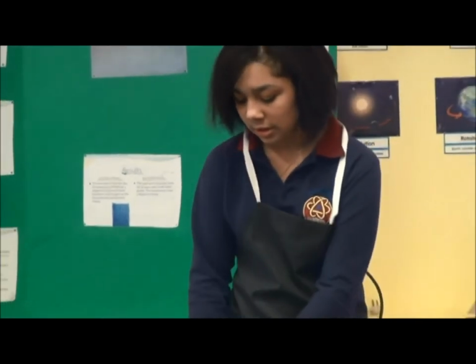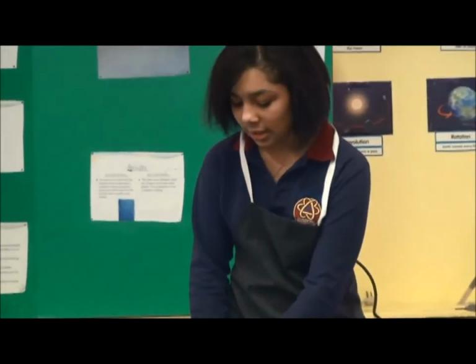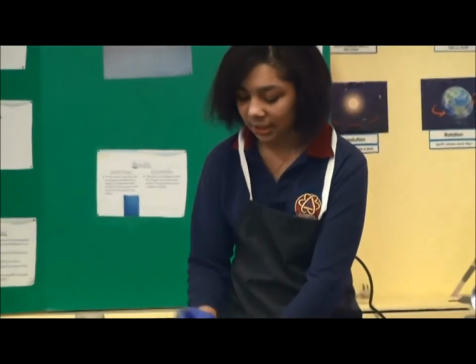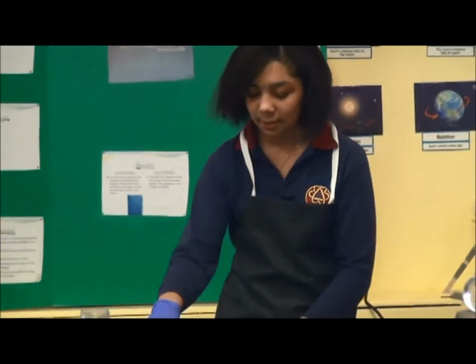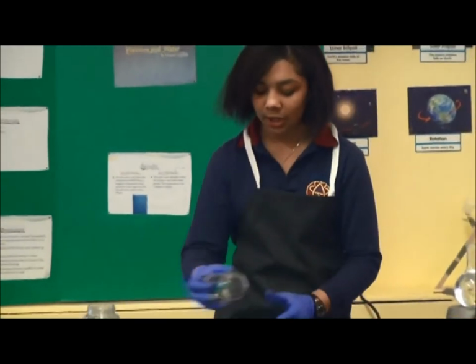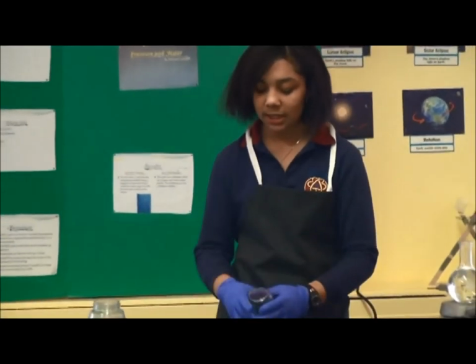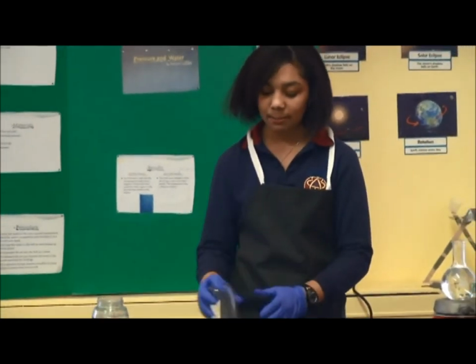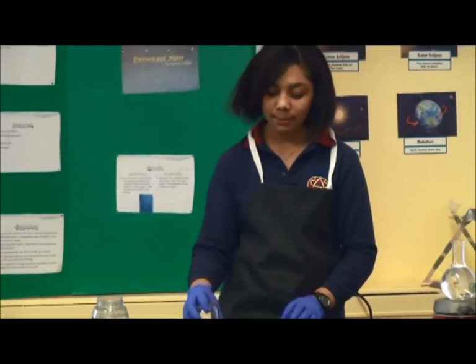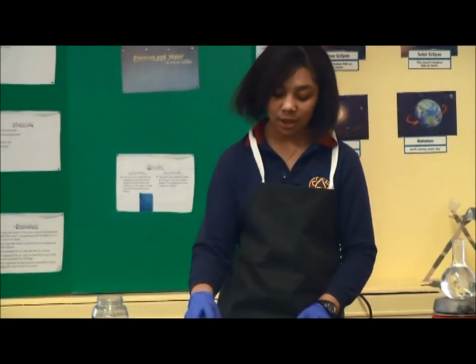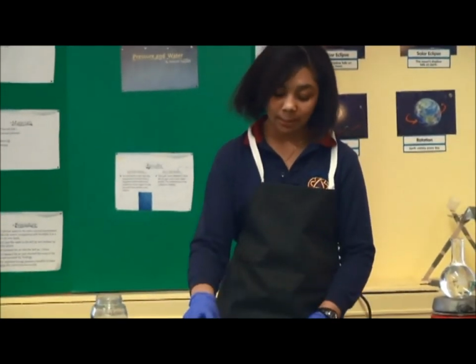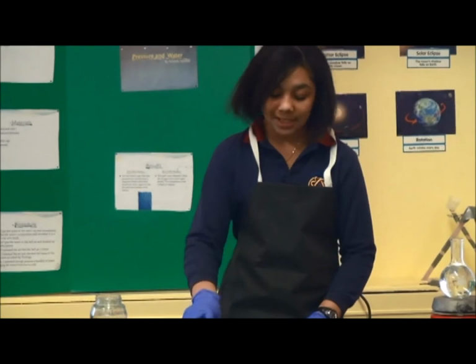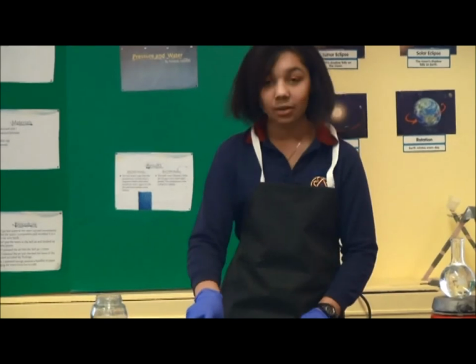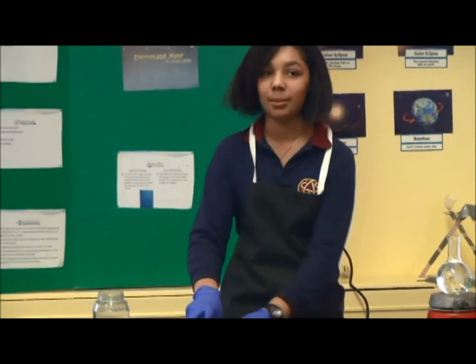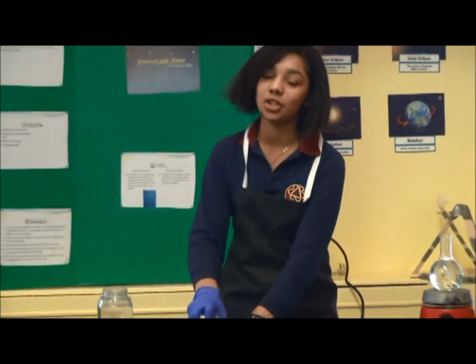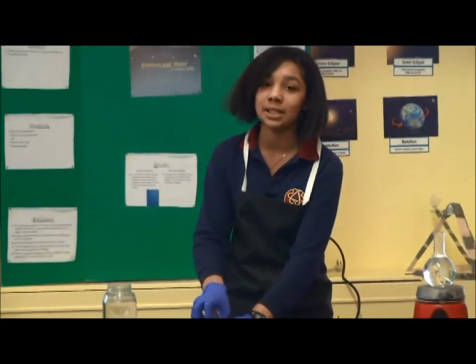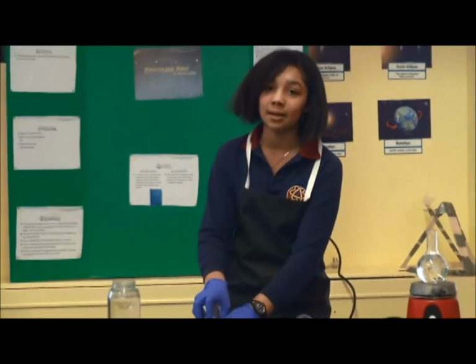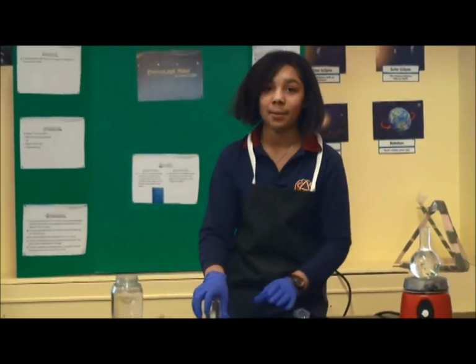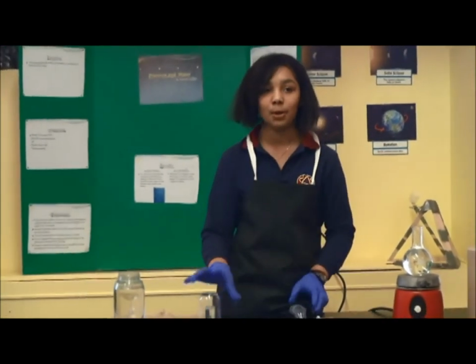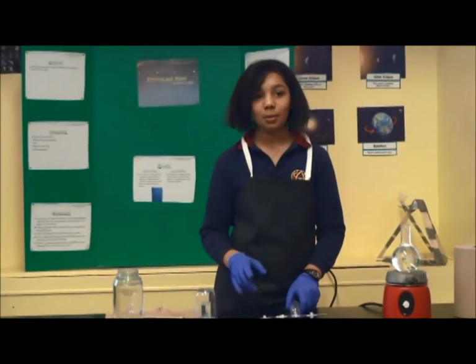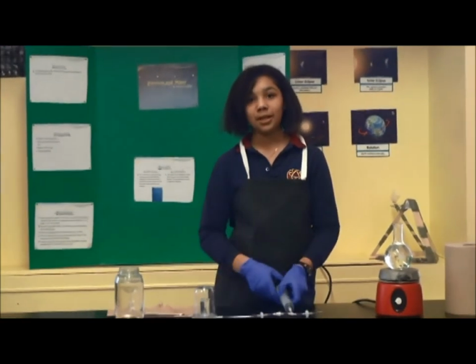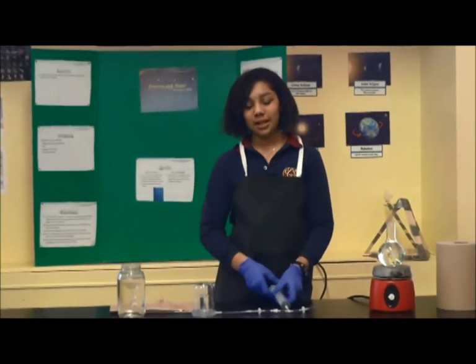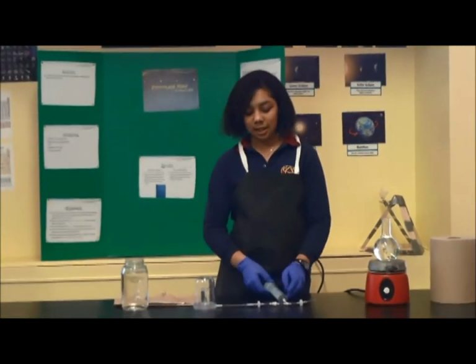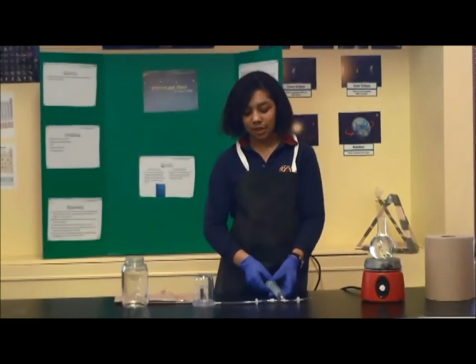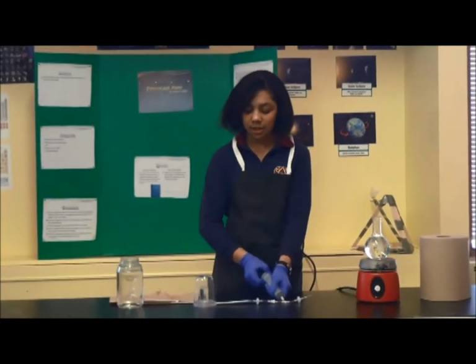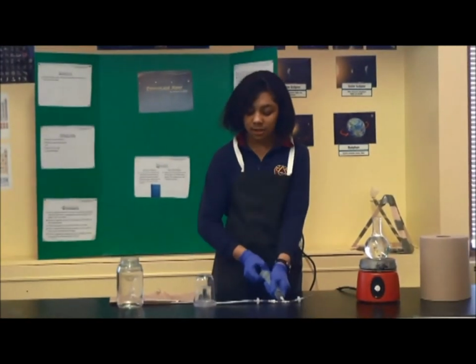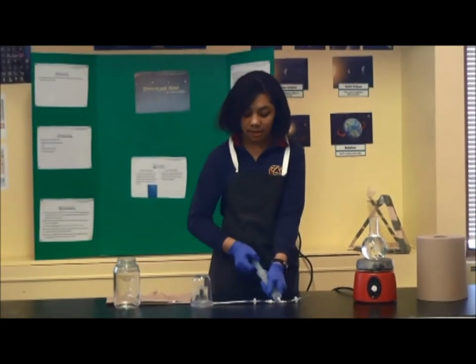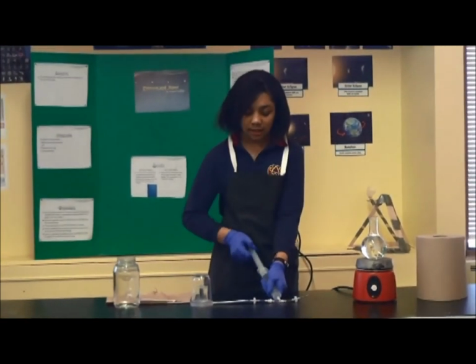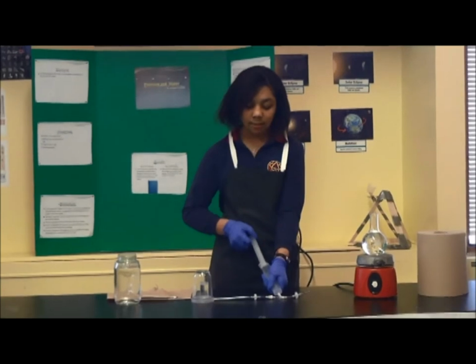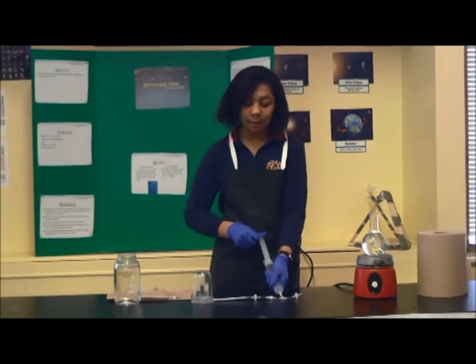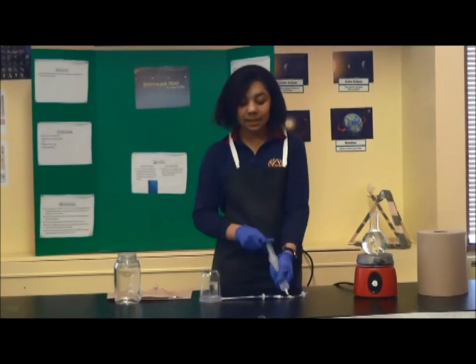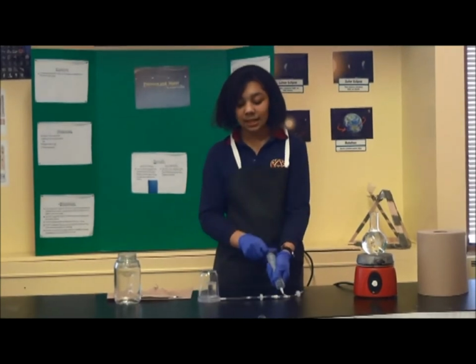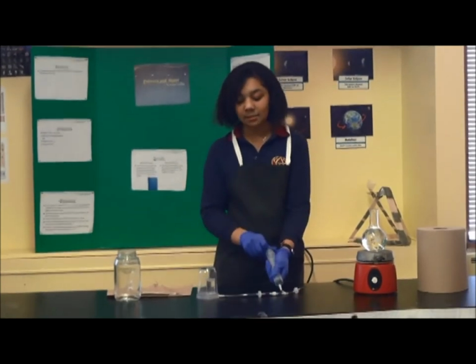I put the water into the bell jar and press down on the bell jar so it does not pop up when it's under pressure. I'm going to pump it seven times.